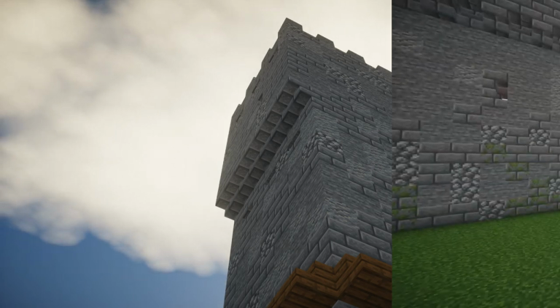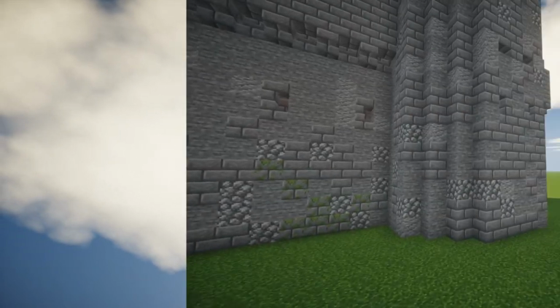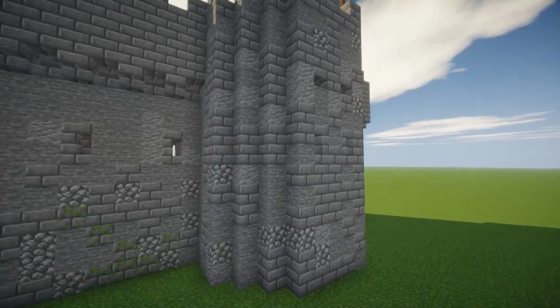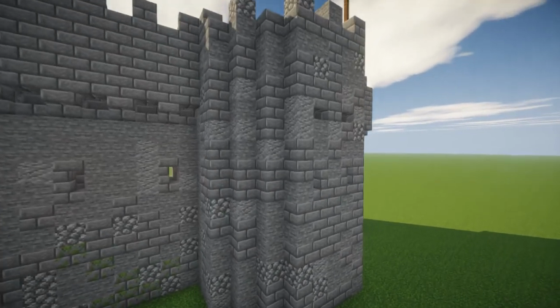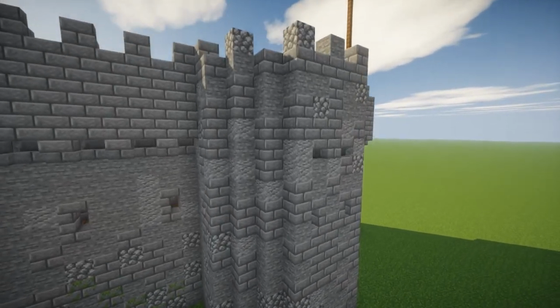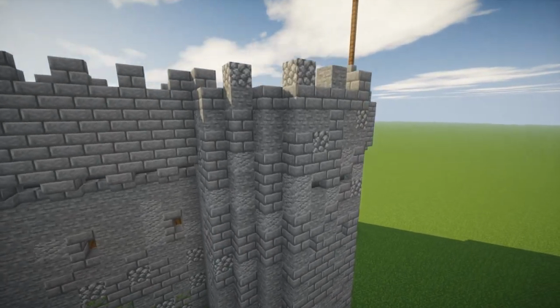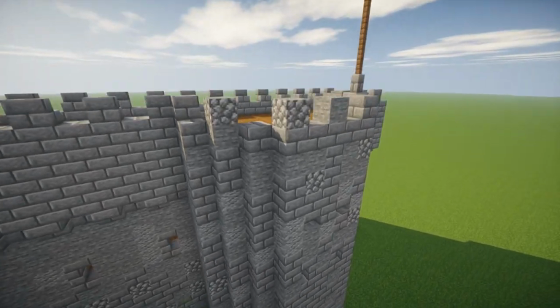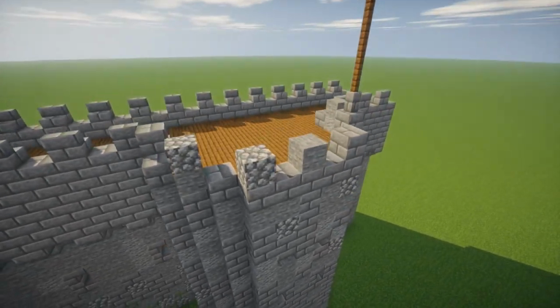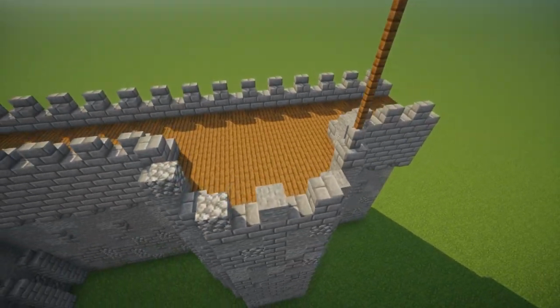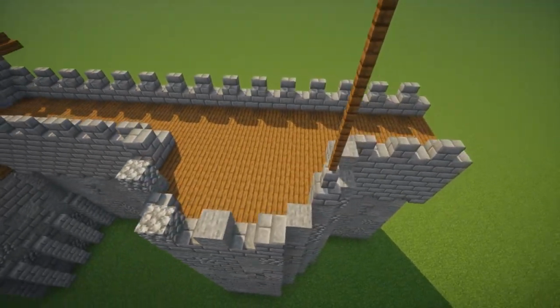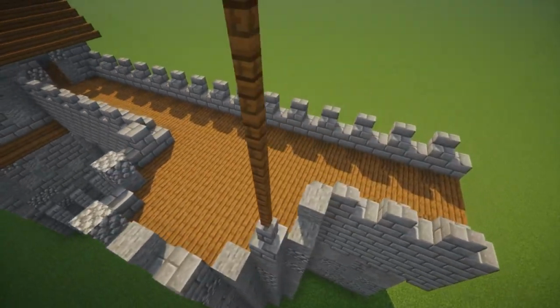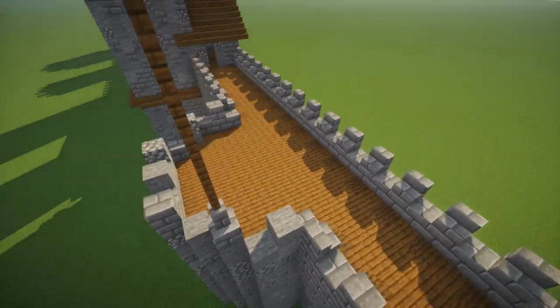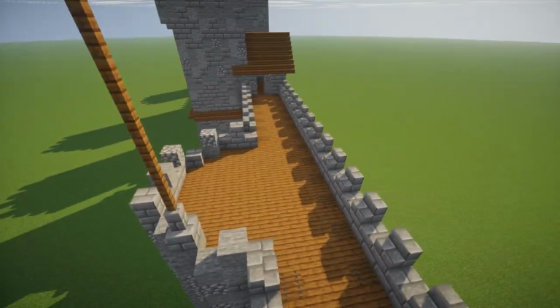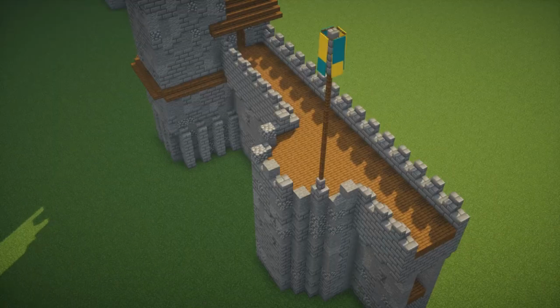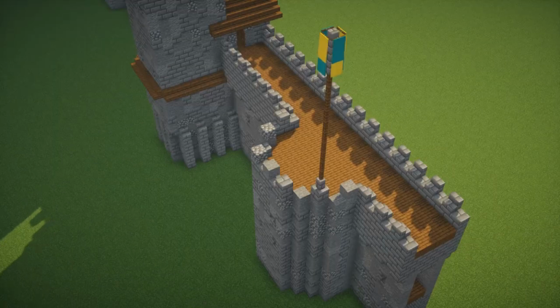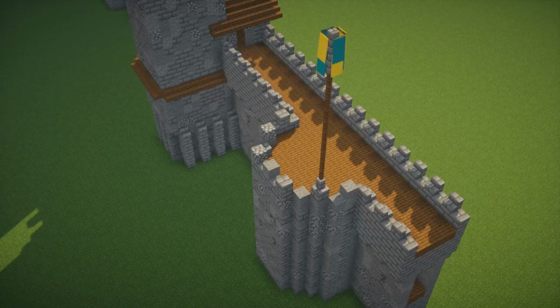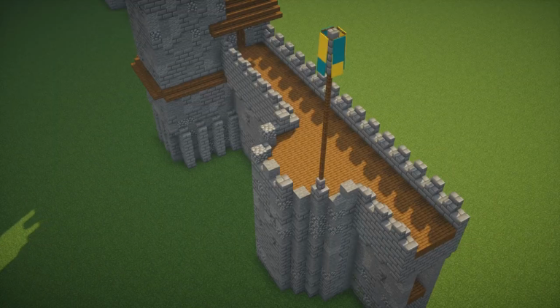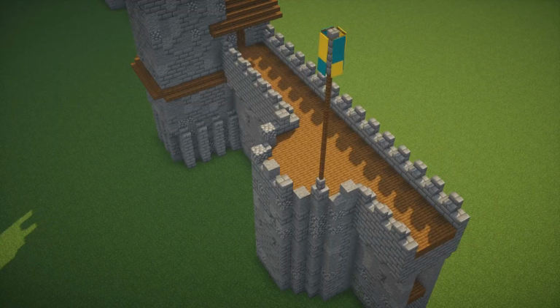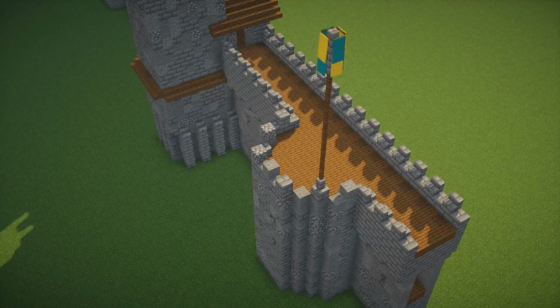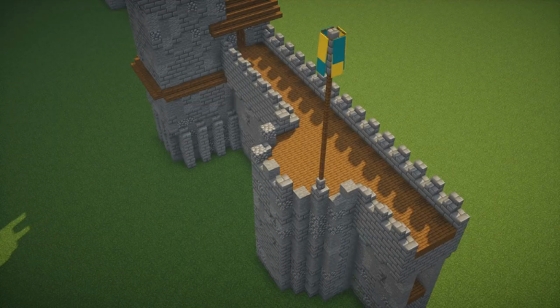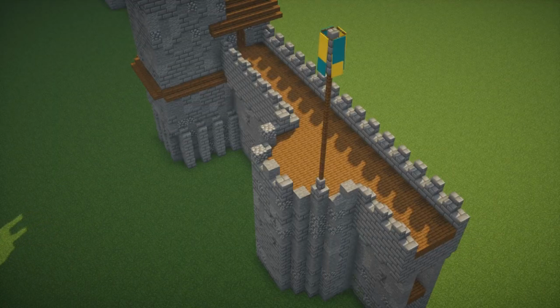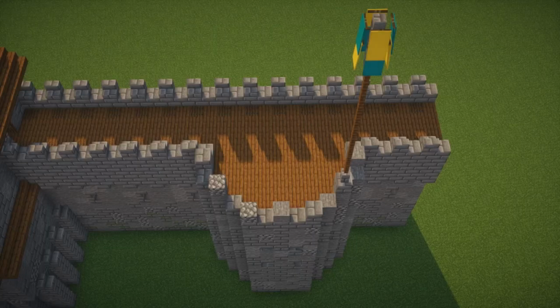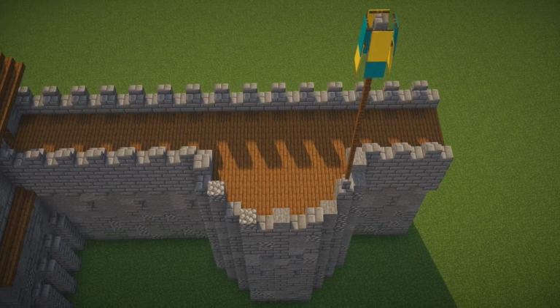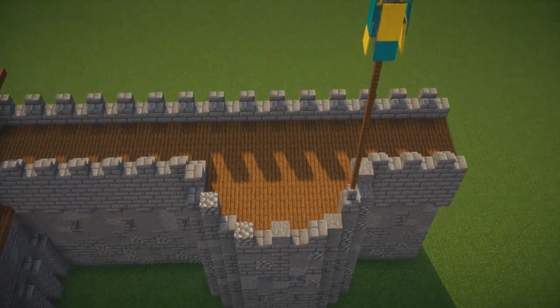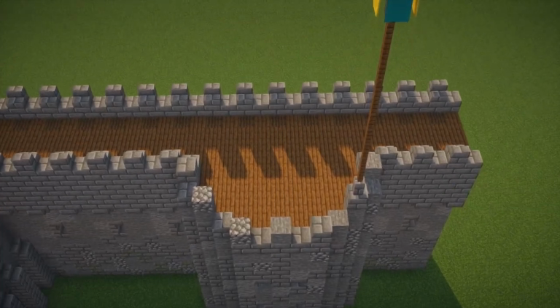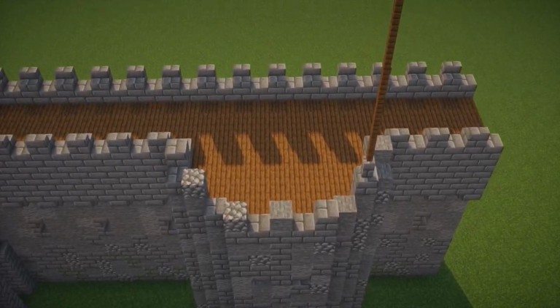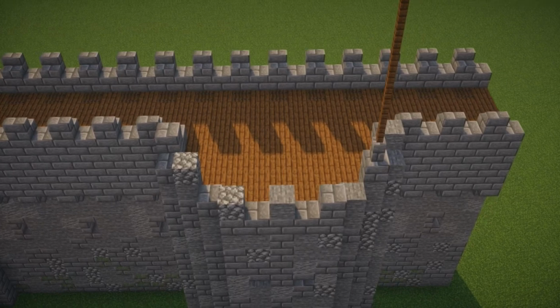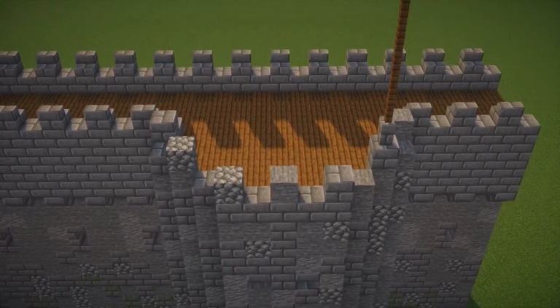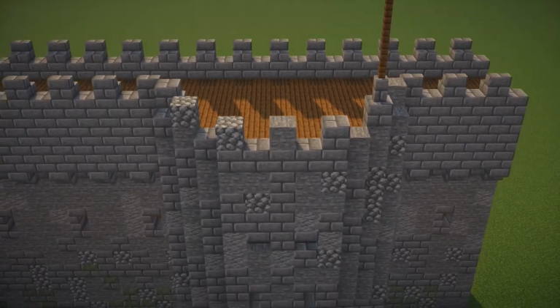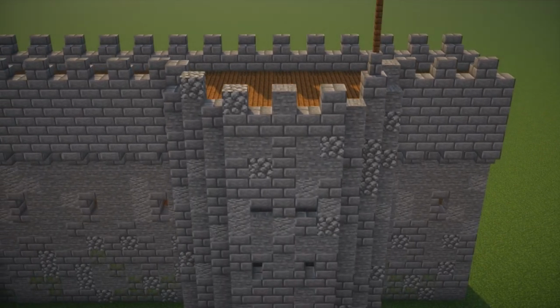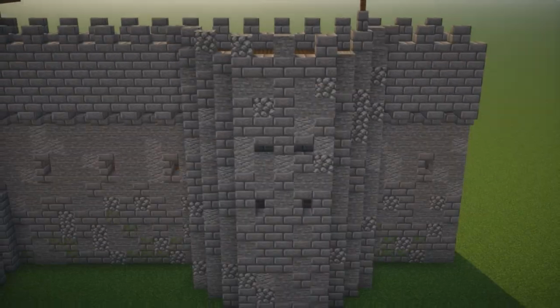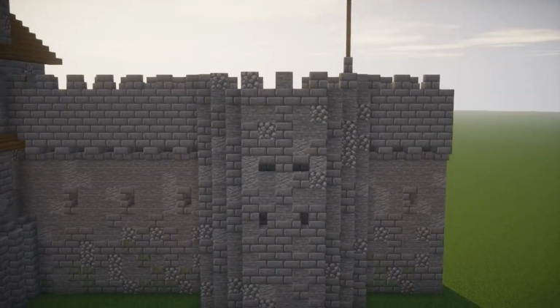Finally, there's a bastion where the tower is not taller than the wall, with a little flag on top. I made this one pretty basic and easy to build — a nice way to break up a long wall or put on a corner.